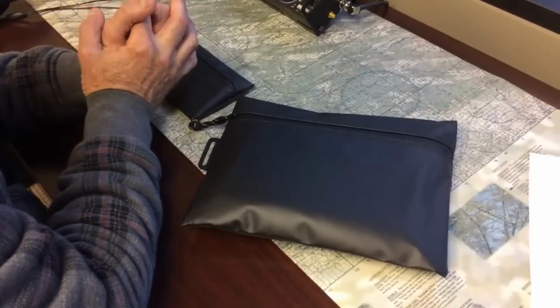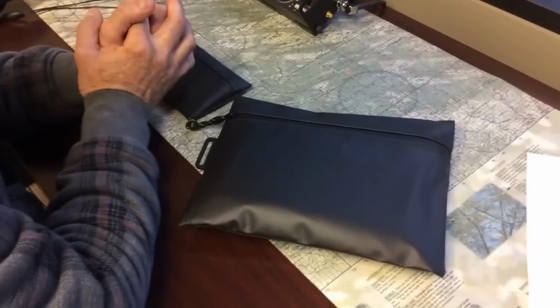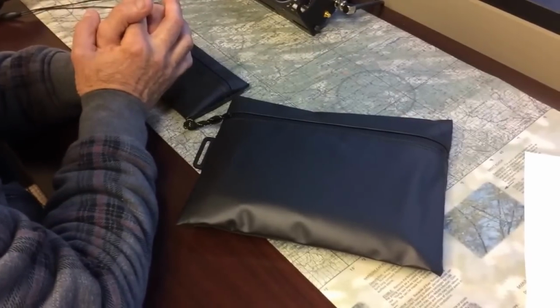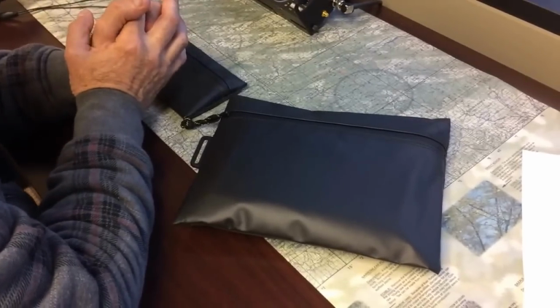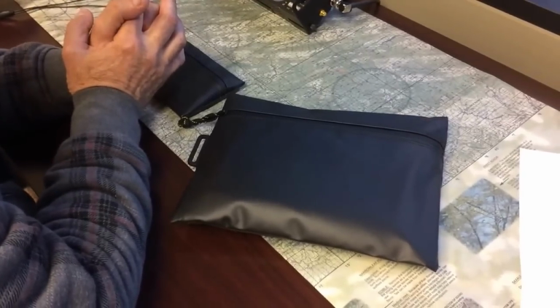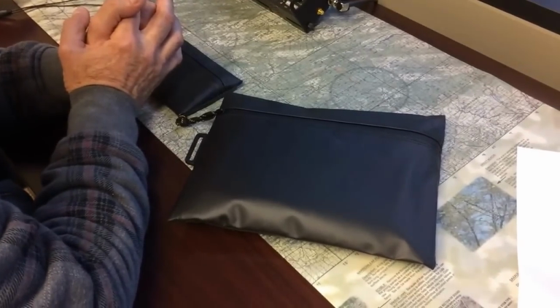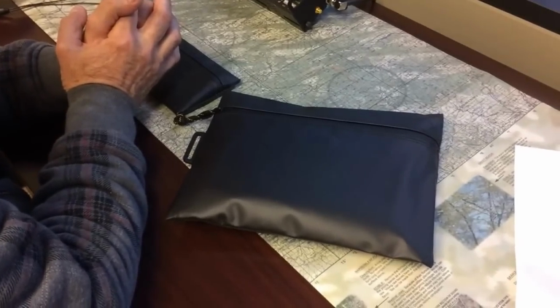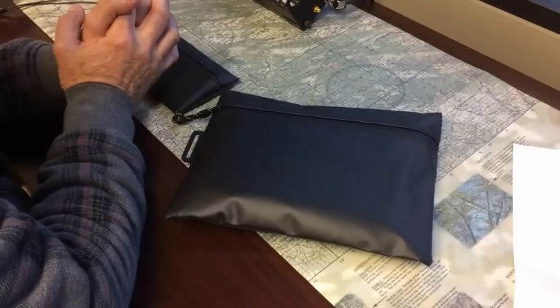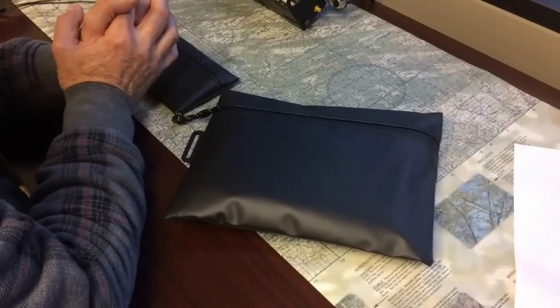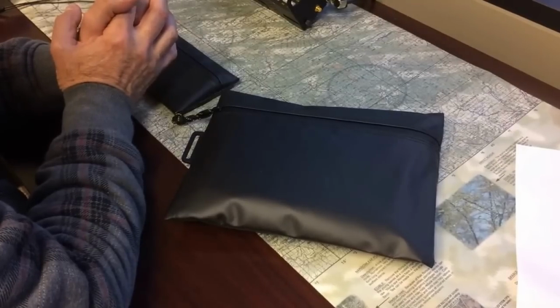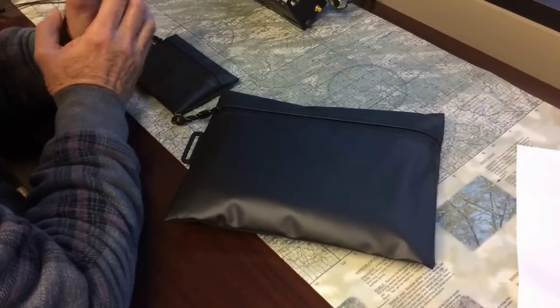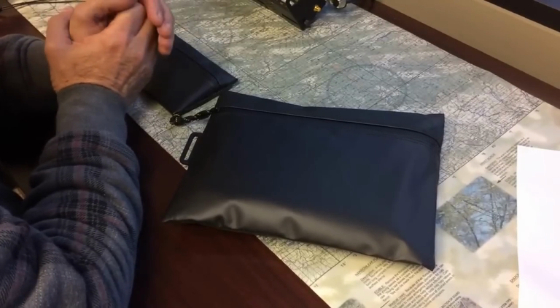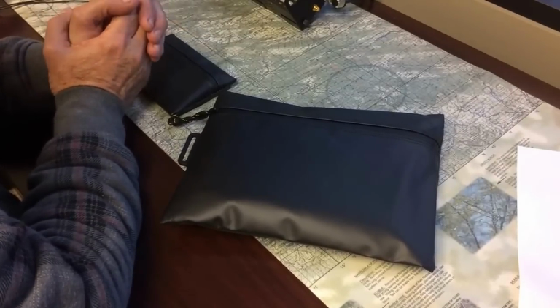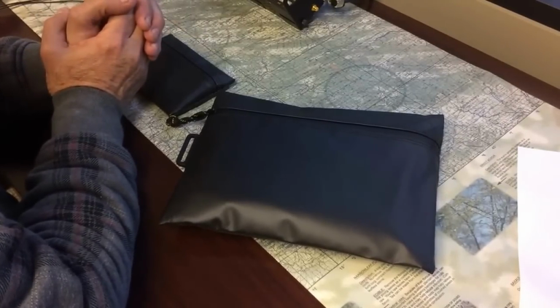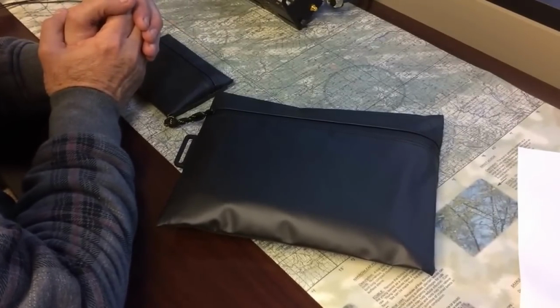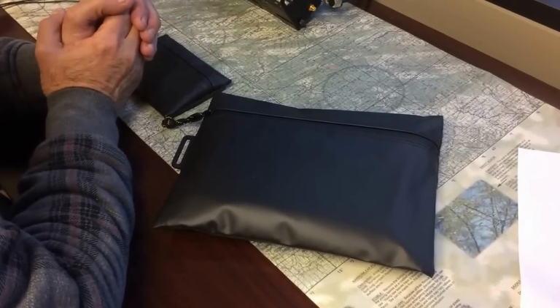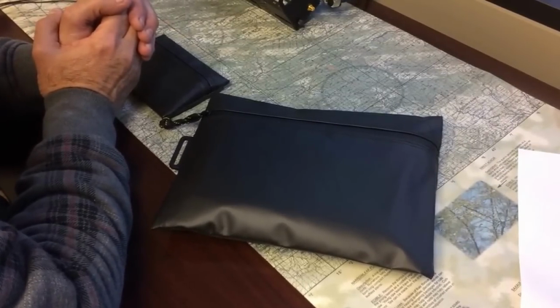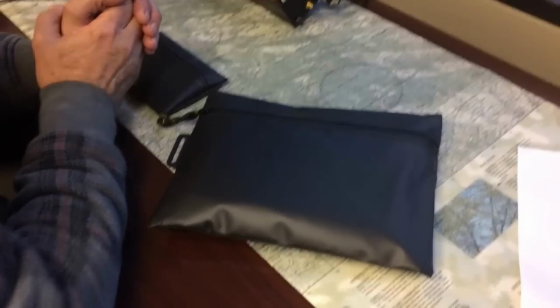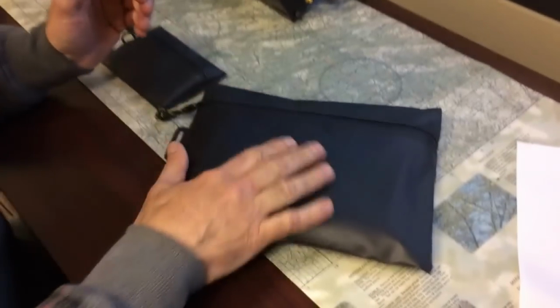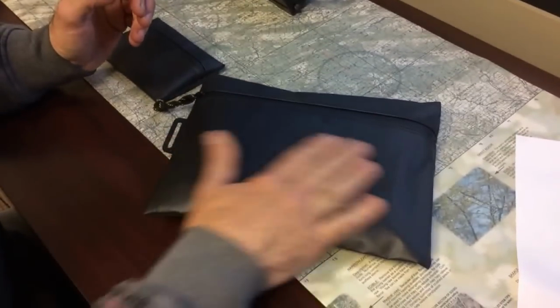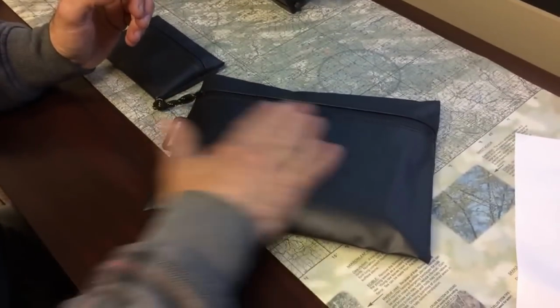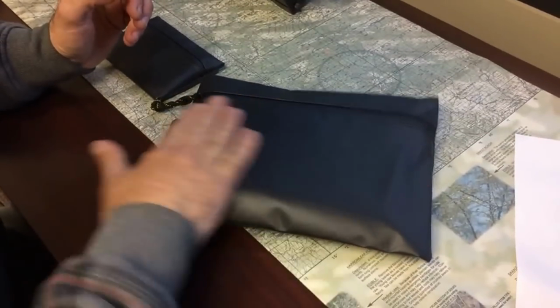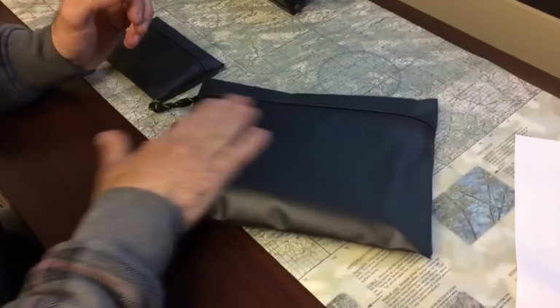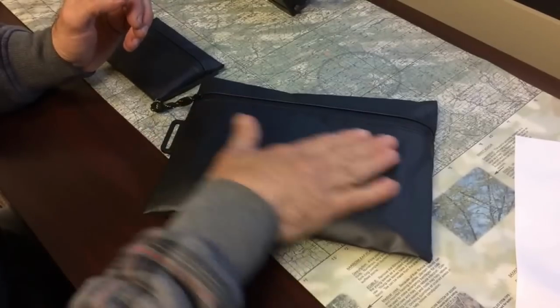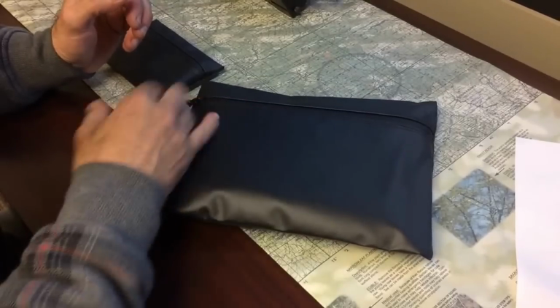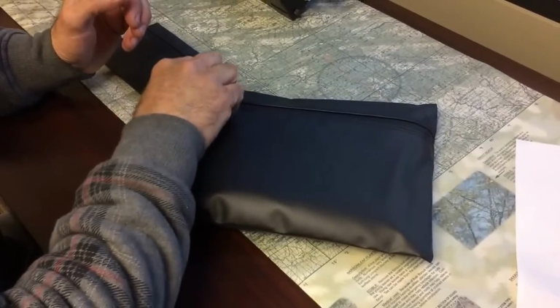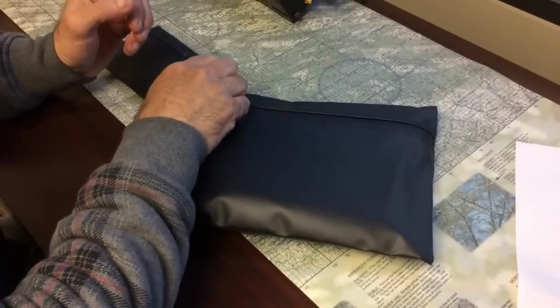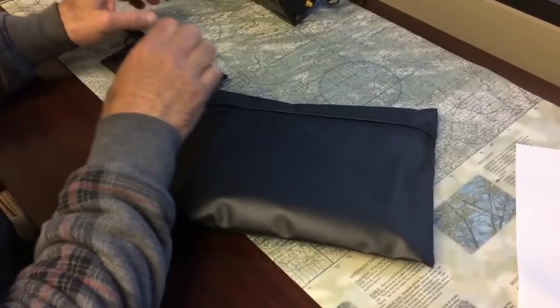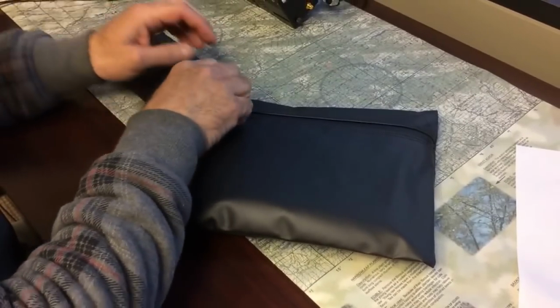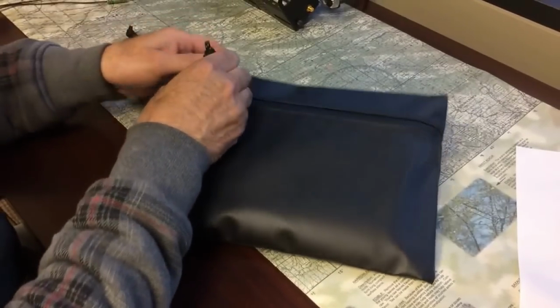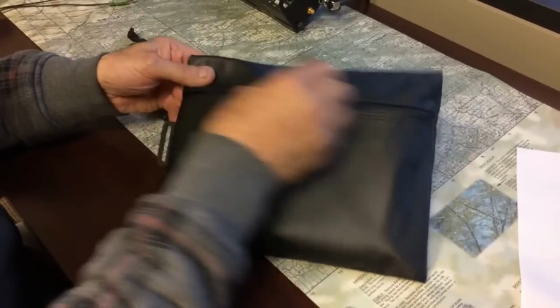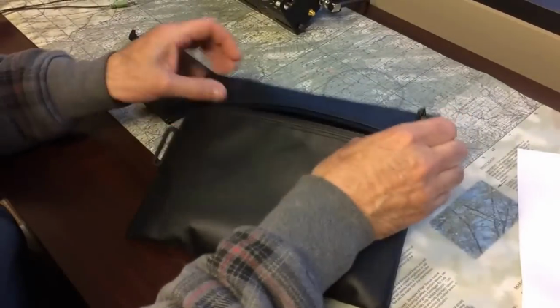So what do you got to show me today? These are the RPVC water repellent pouches by Meritag. They're very interesting. It's PVC material that's waterproofed with a rubber substrate.